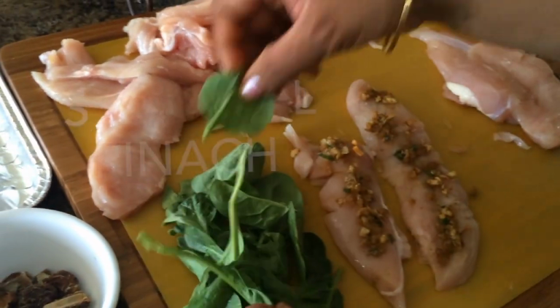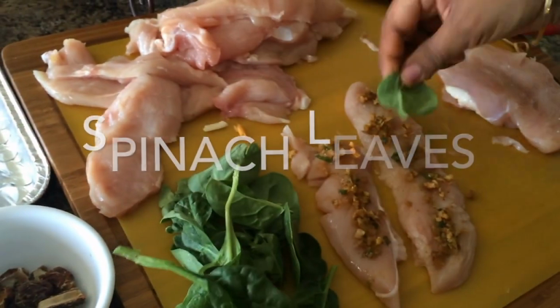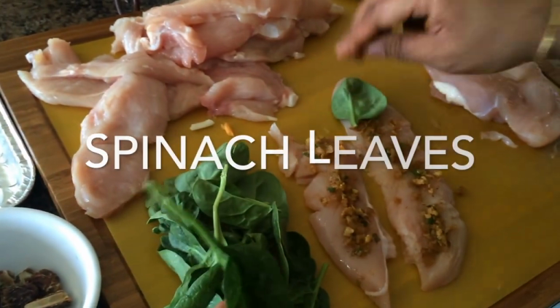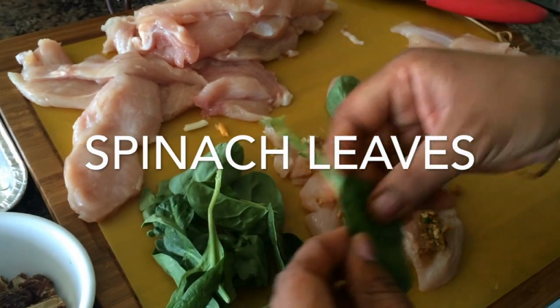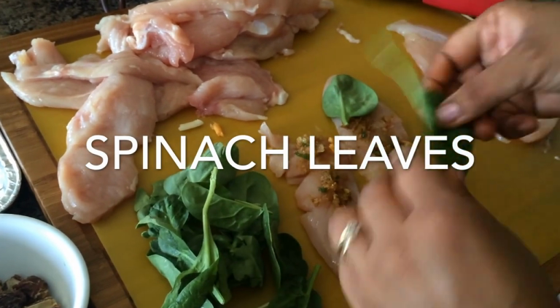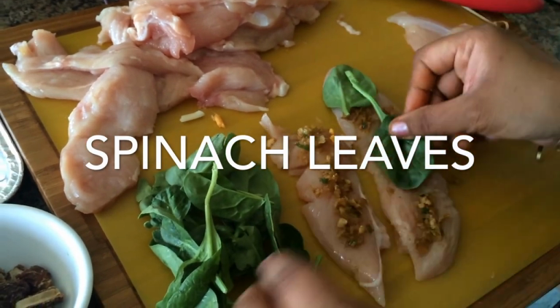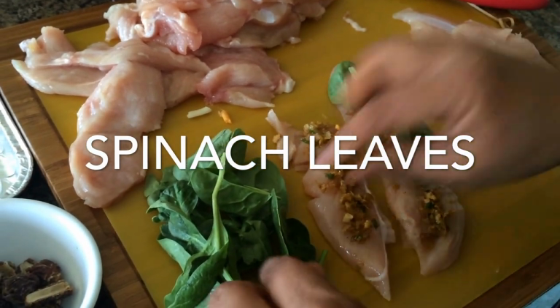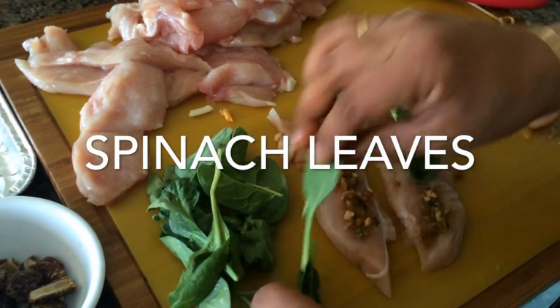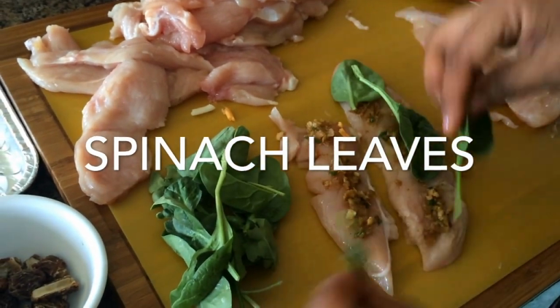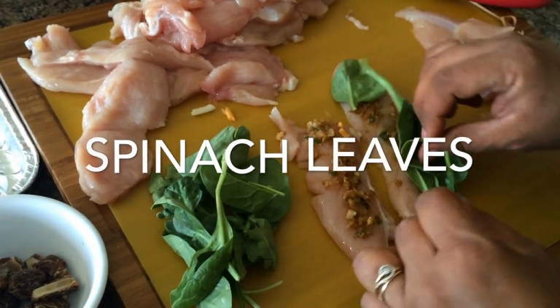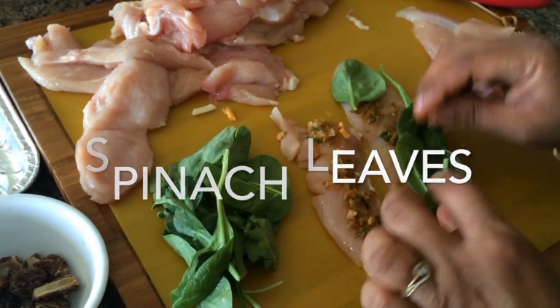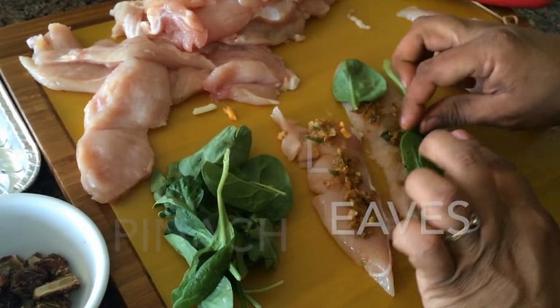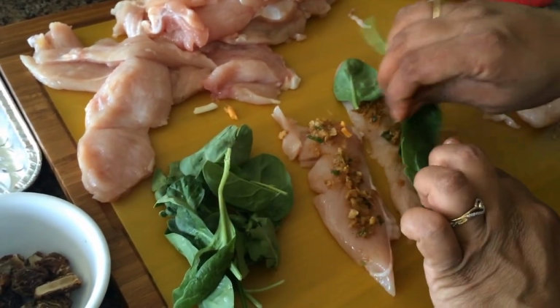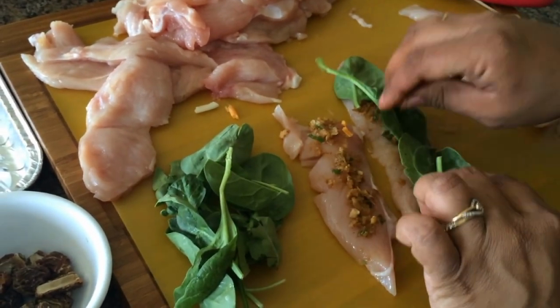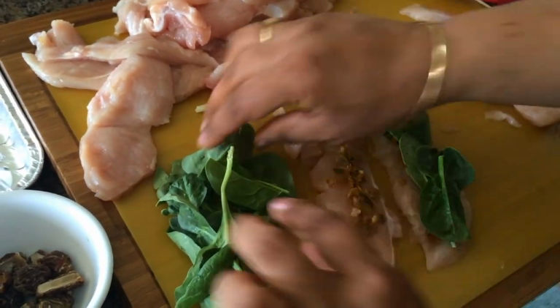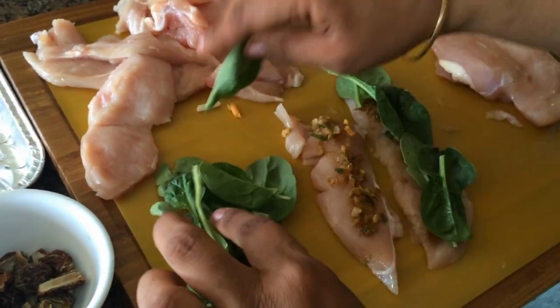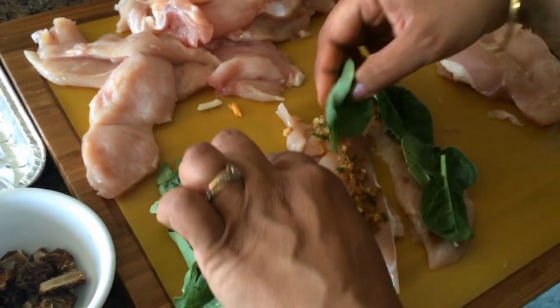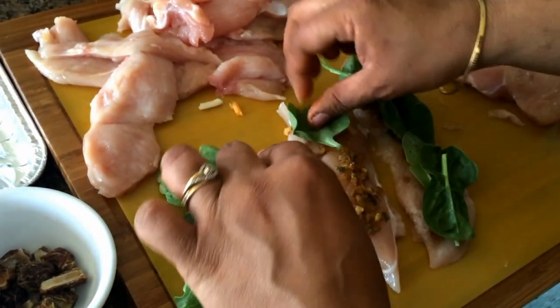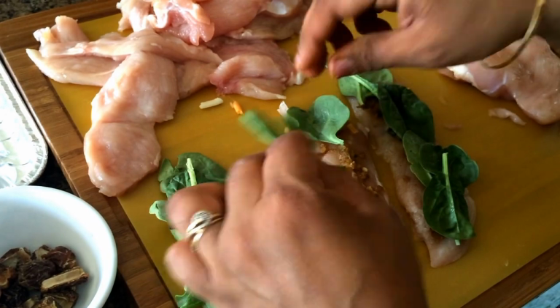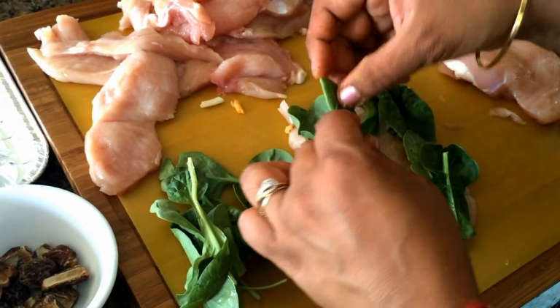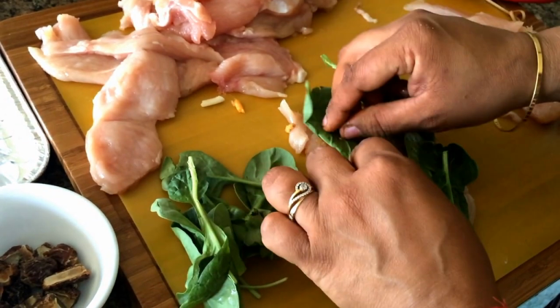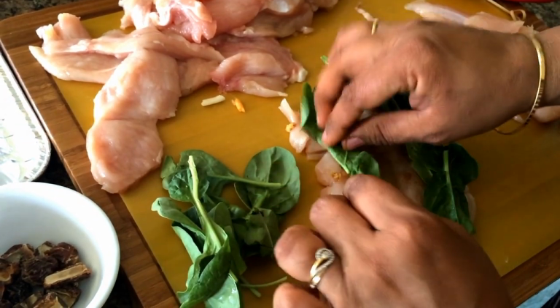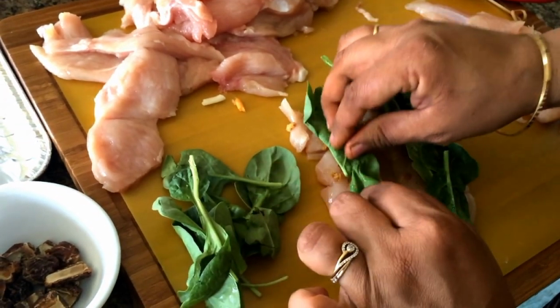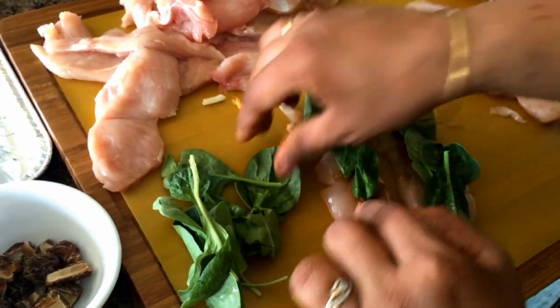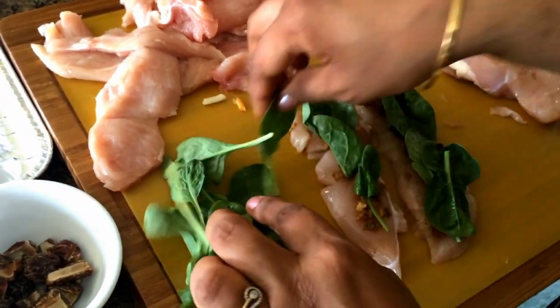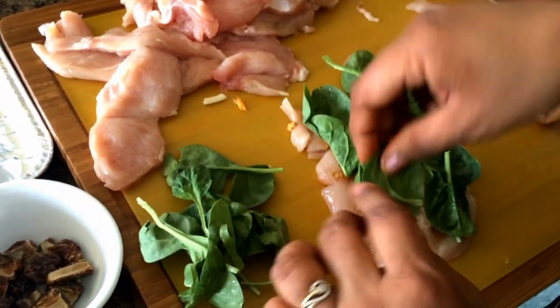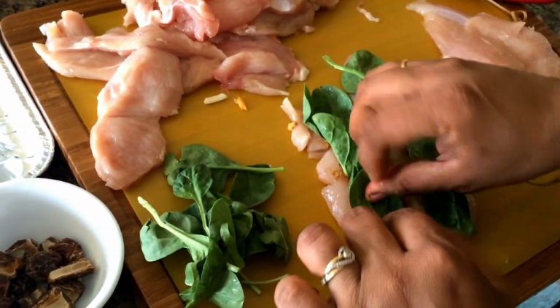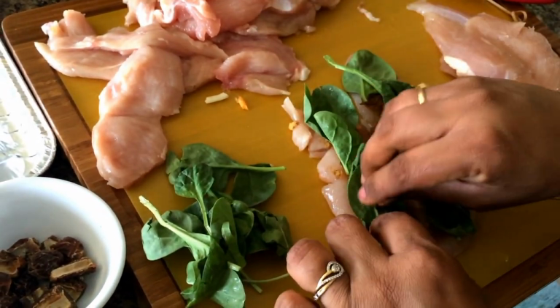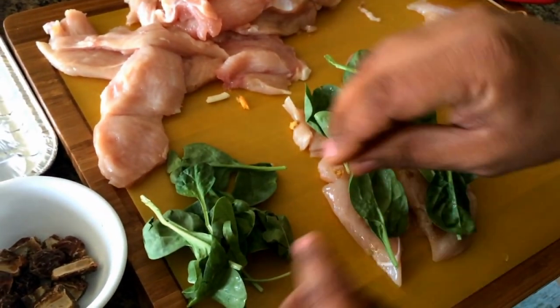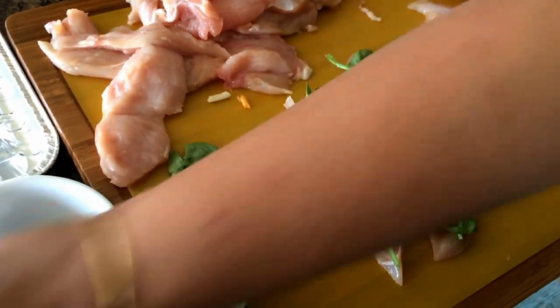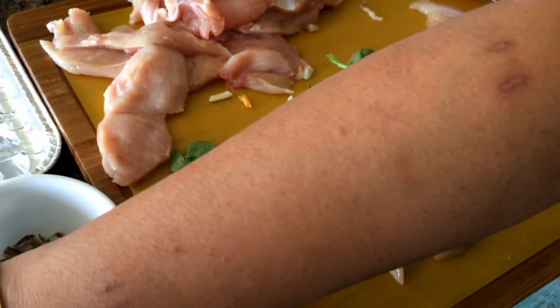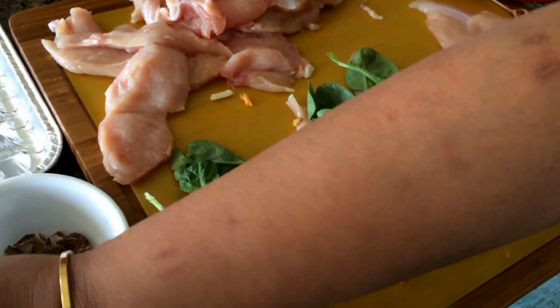Add on spinach leaves. You can be creative — you can replace the spinach leaves with basil or anything else that you may like. And then add a bit of grated cheese.